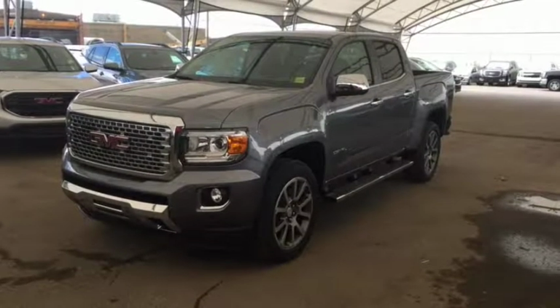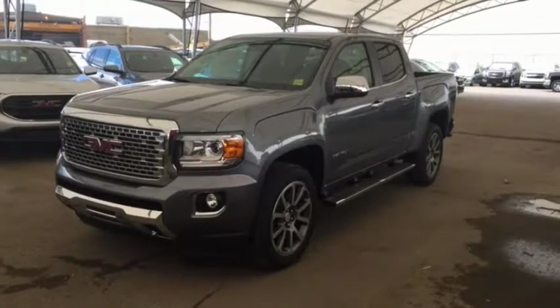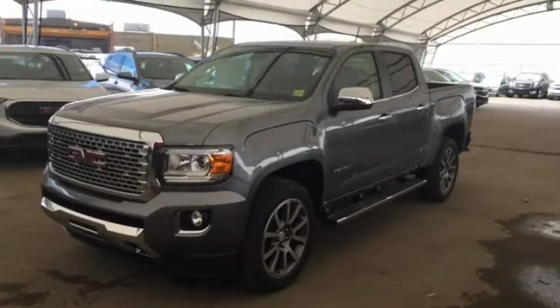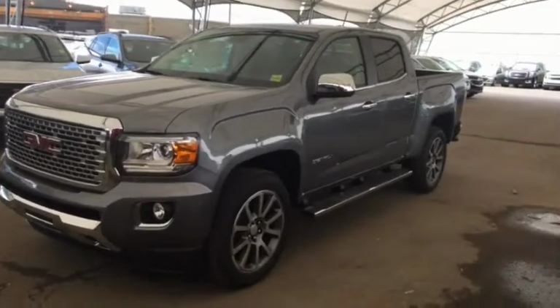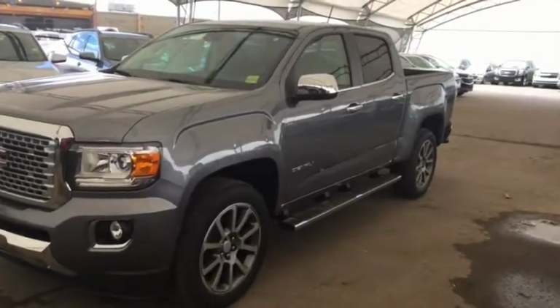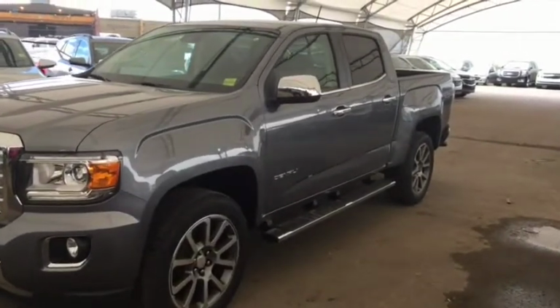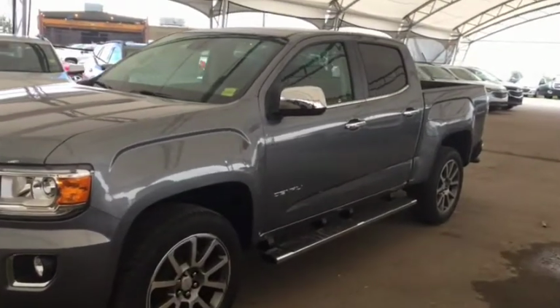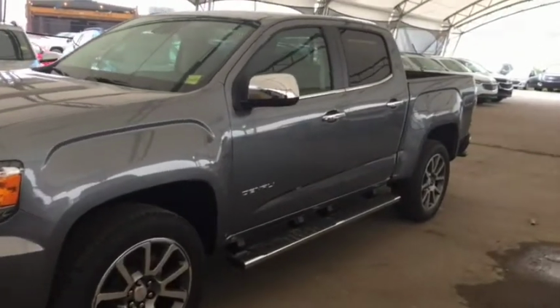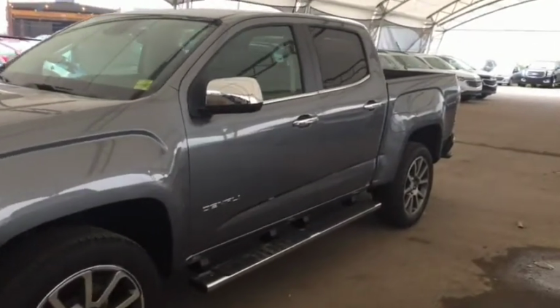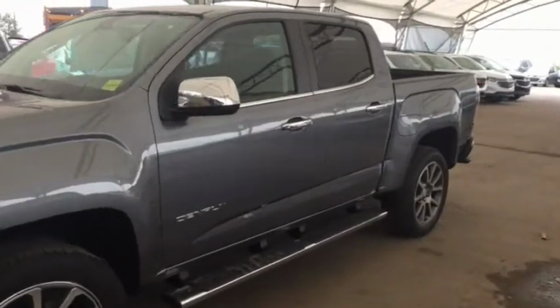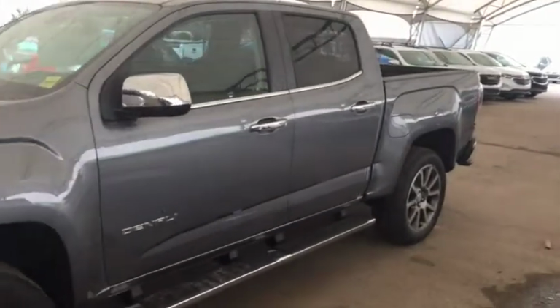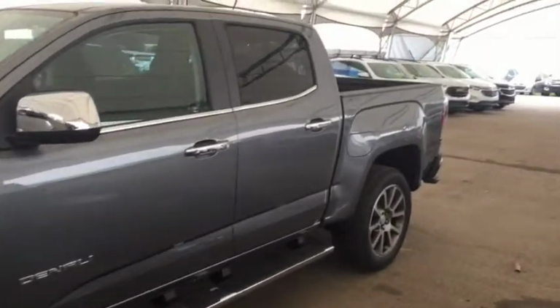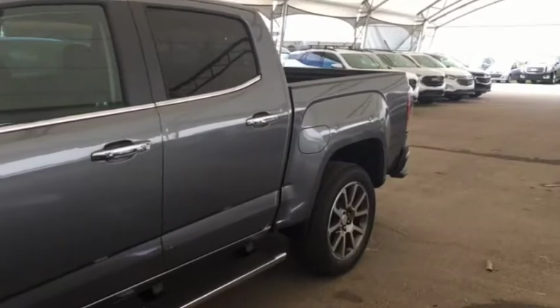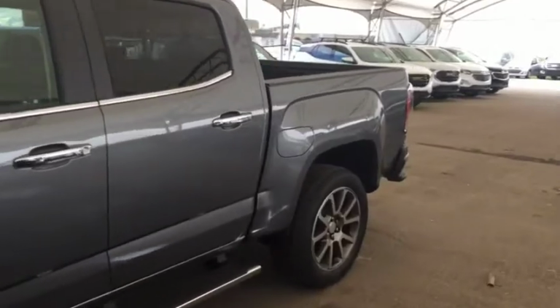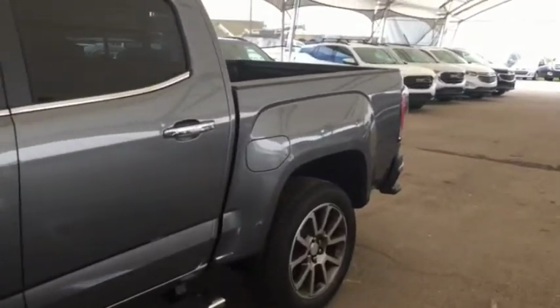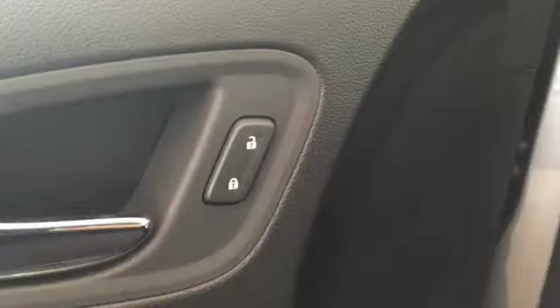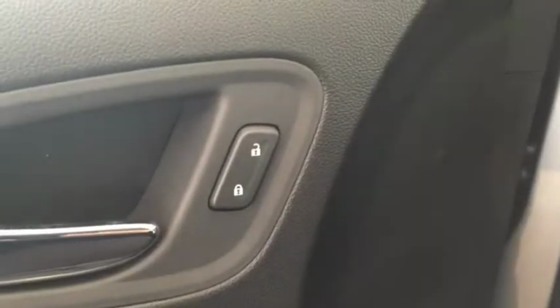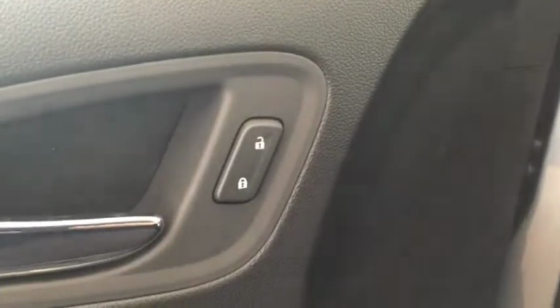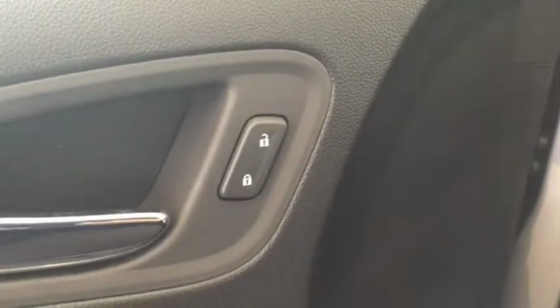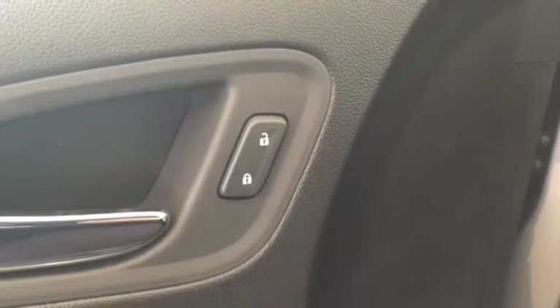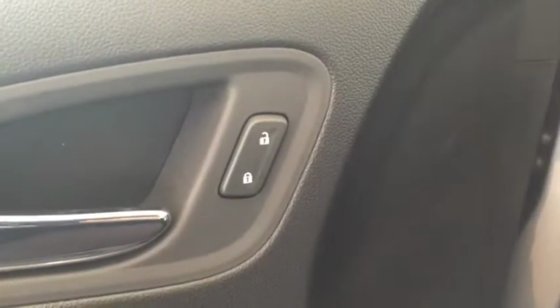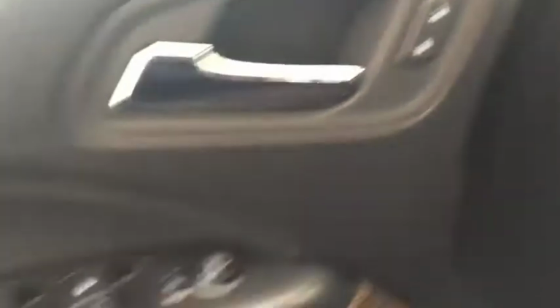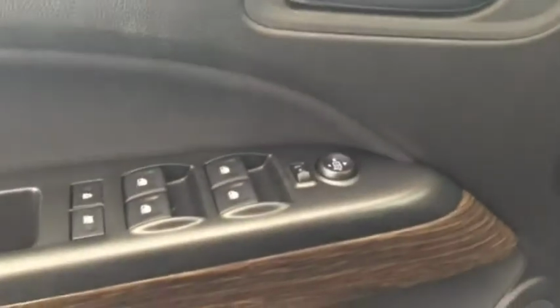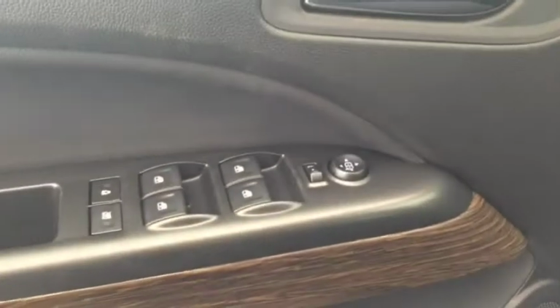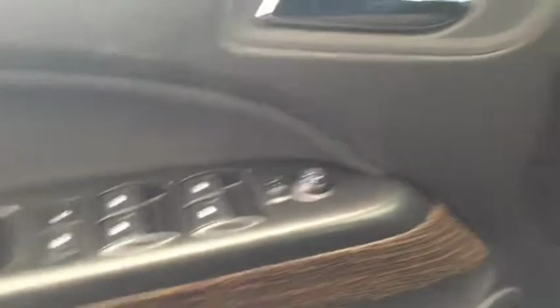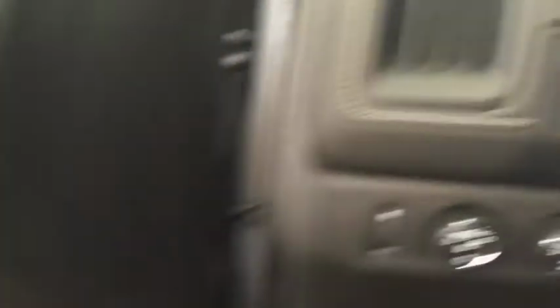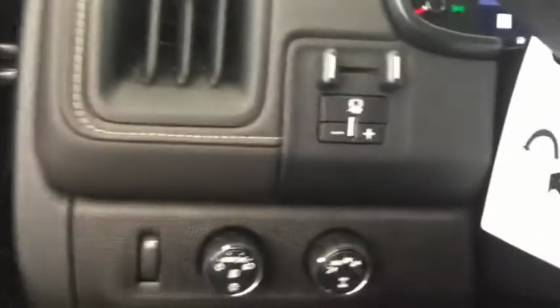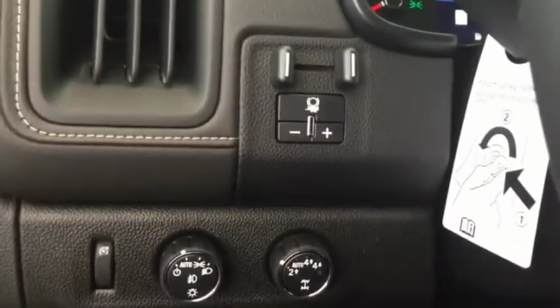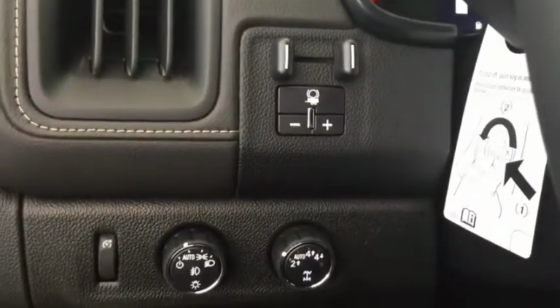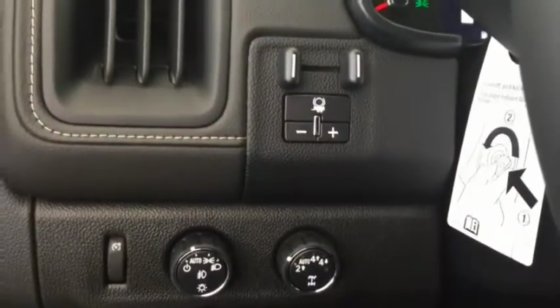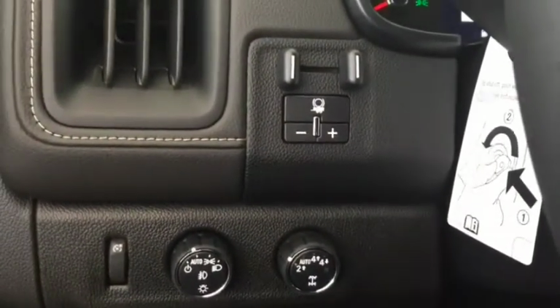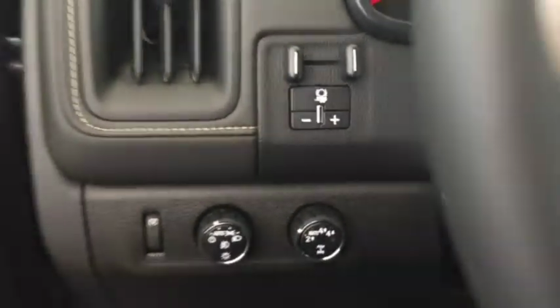Welcome to Davis Chevrolet. This is the 2019 GMC Canyon Denali in the color gray. Some features include power locks, power windows, power mirrors, automatic headlights, and a trailer brake controller.